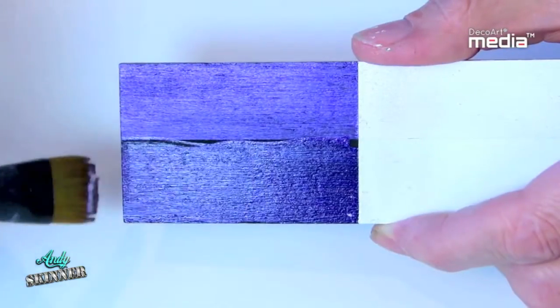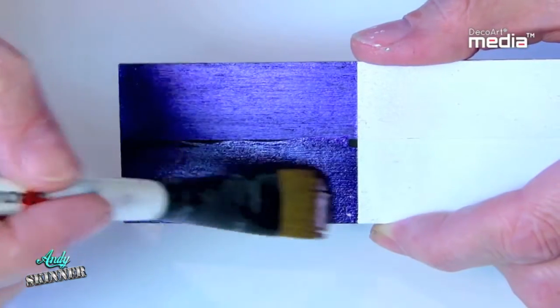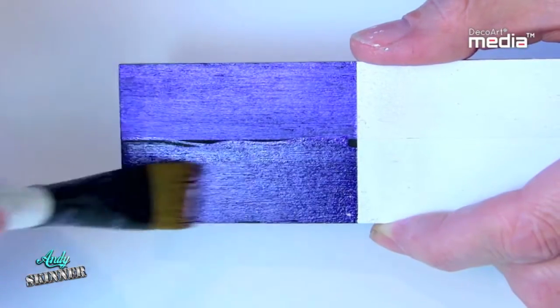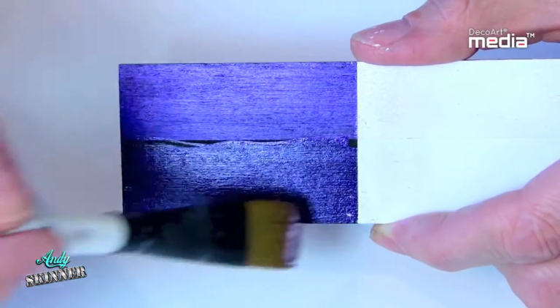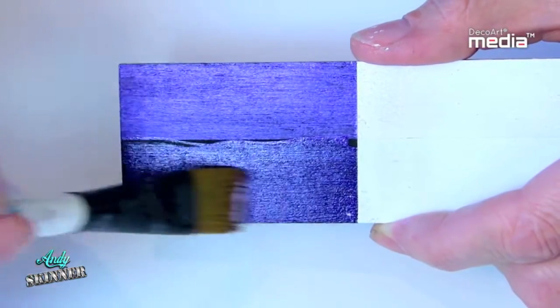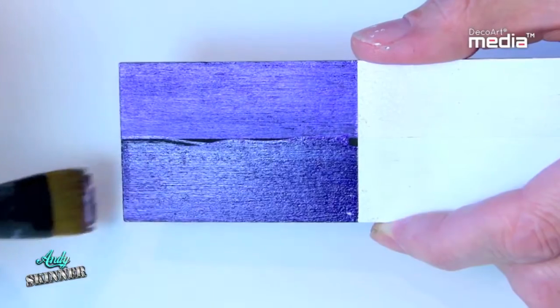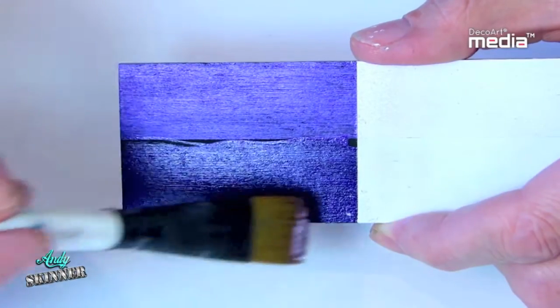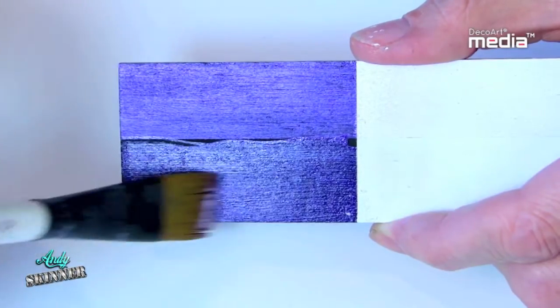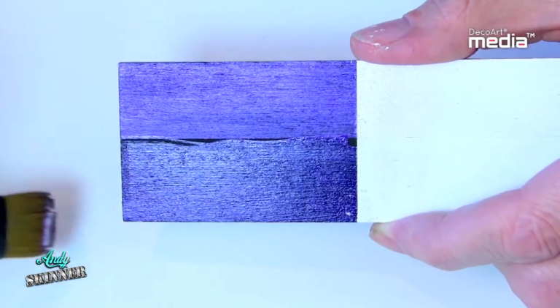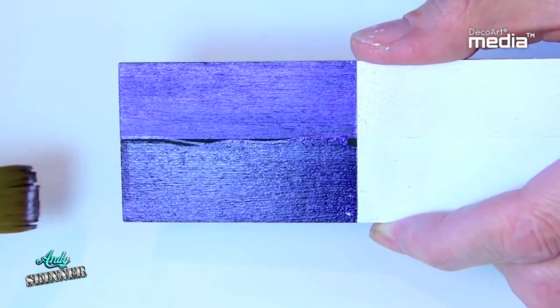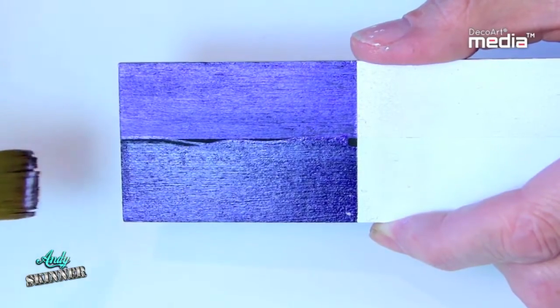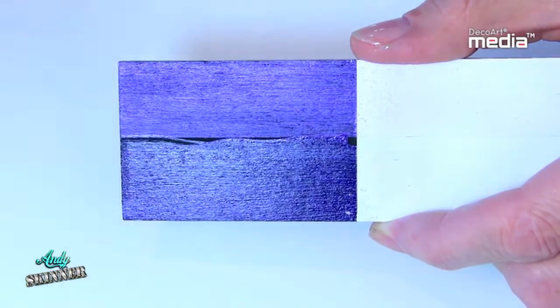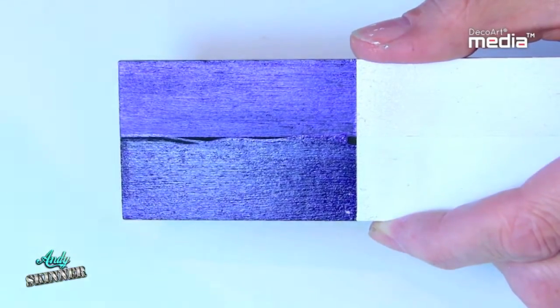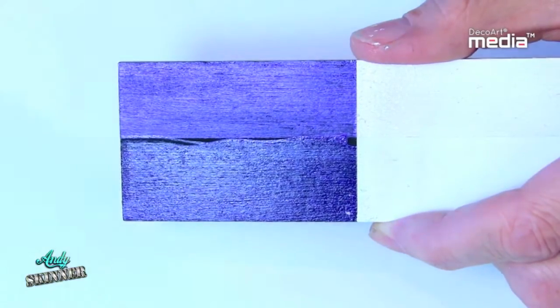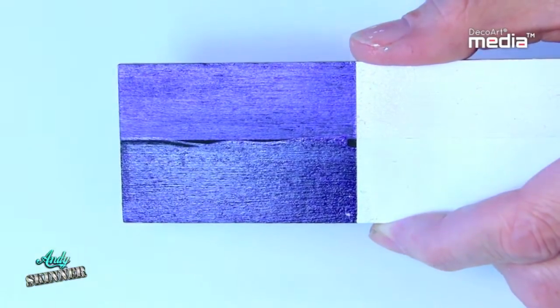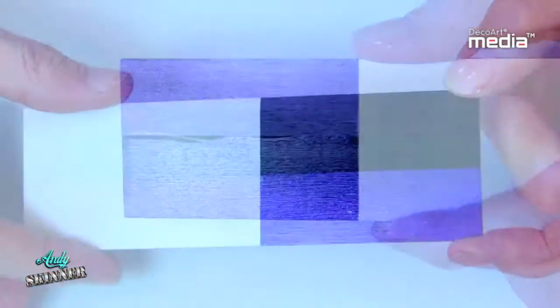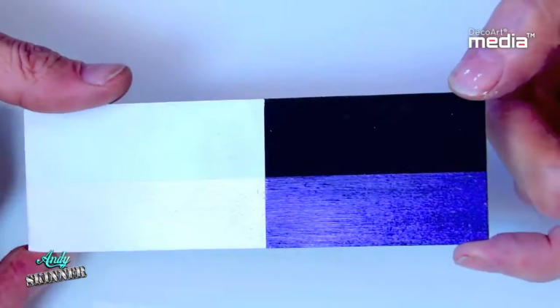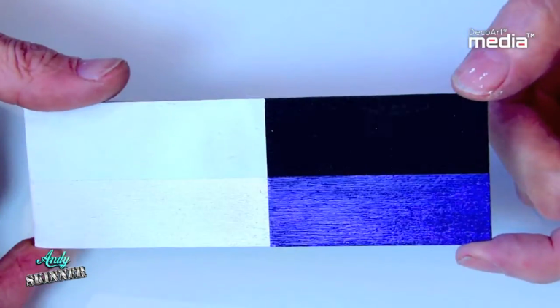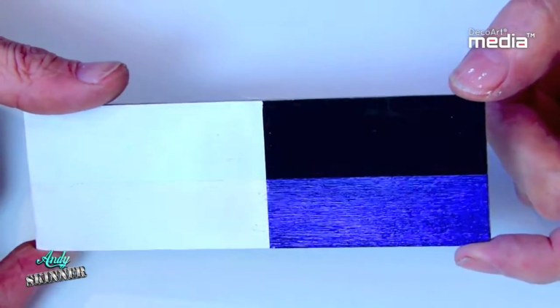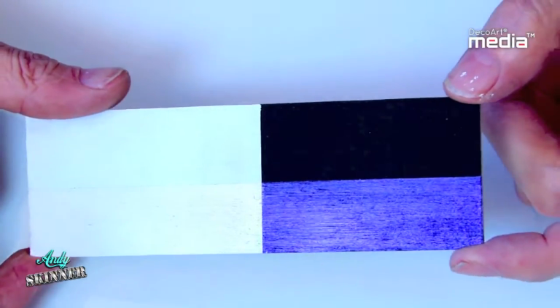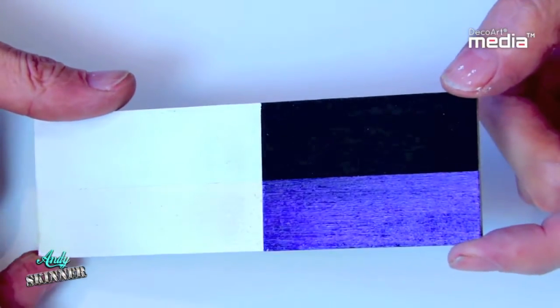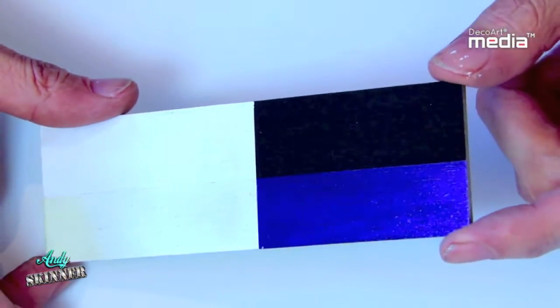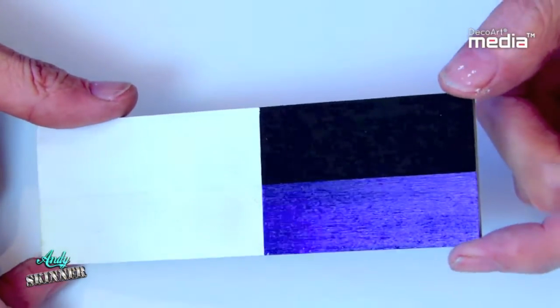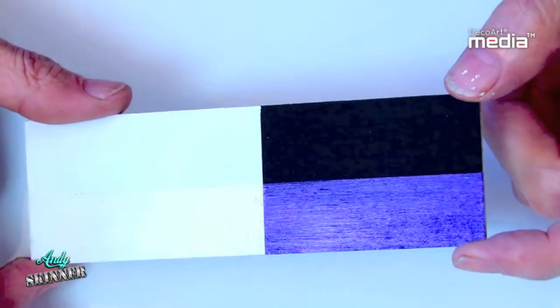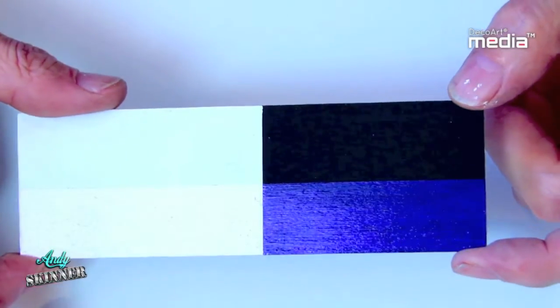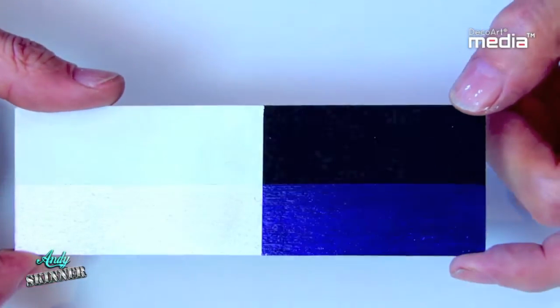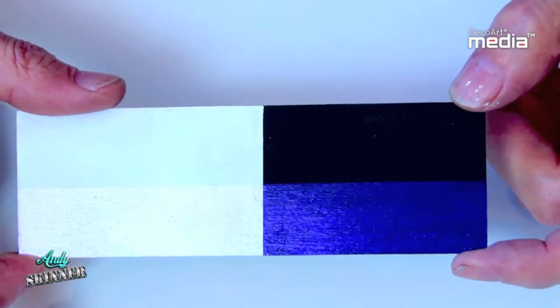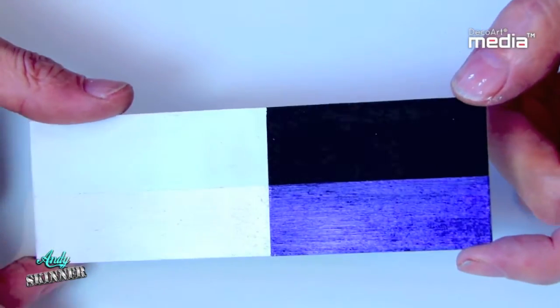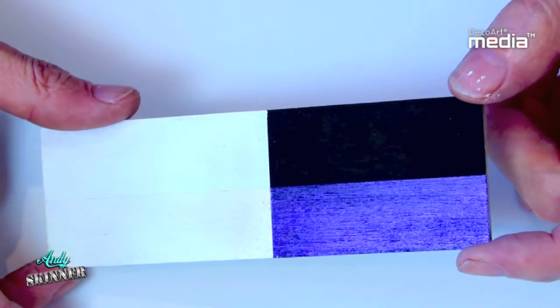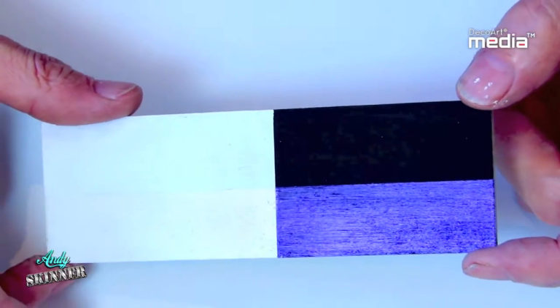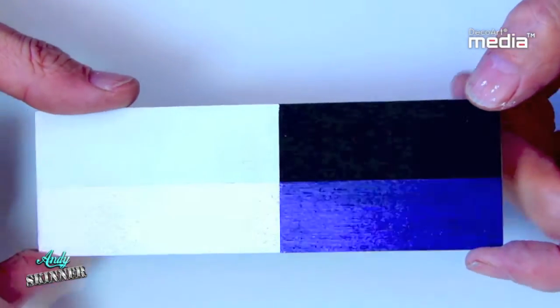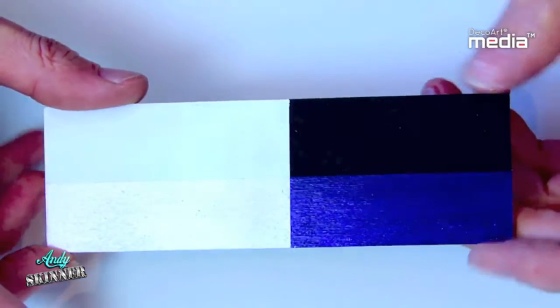When applied on top of a dark colour, it appears more opaque and has less colour shift. But when painted on top of a light colour, it's transparent and the colour shift is far more apparent.